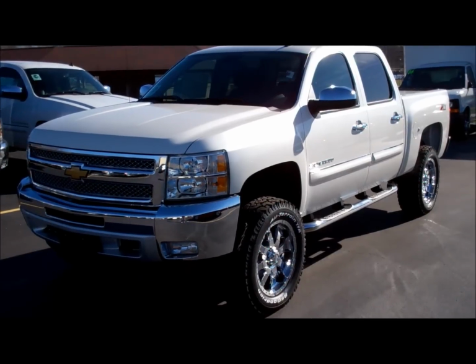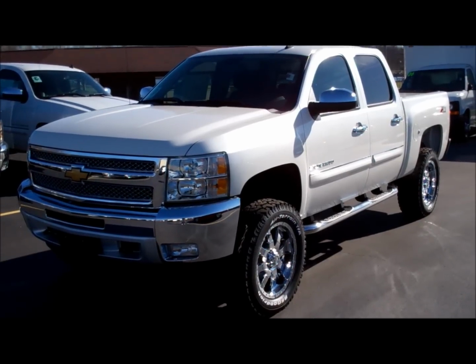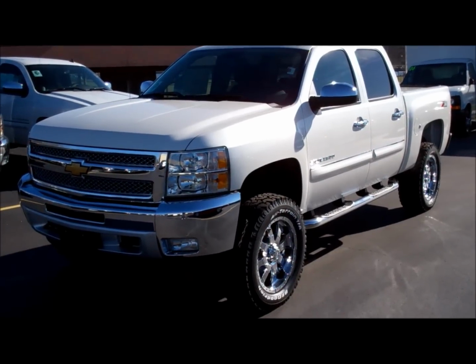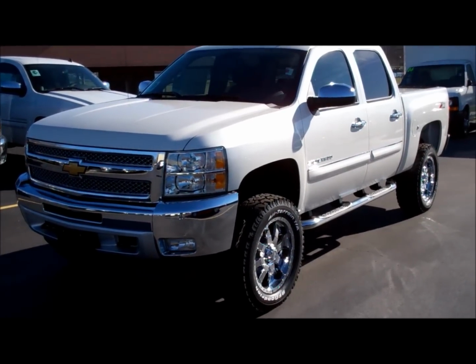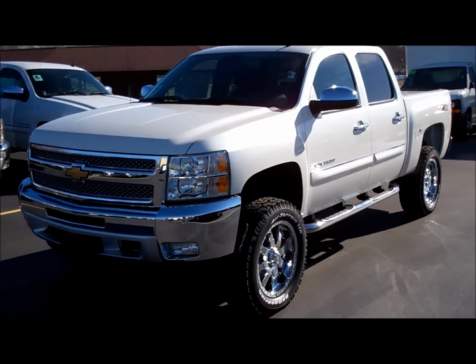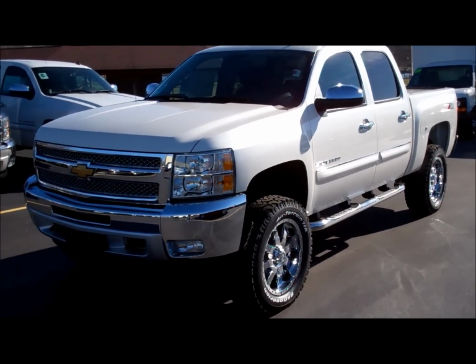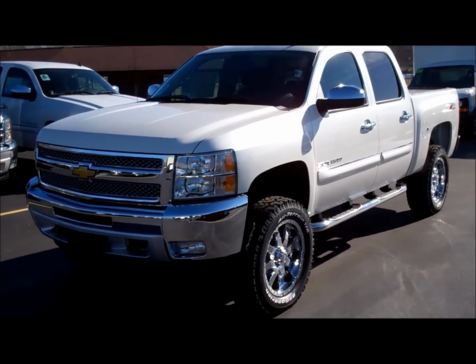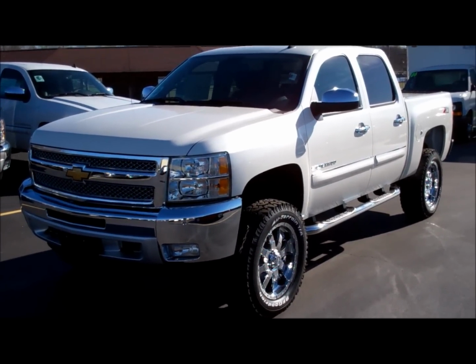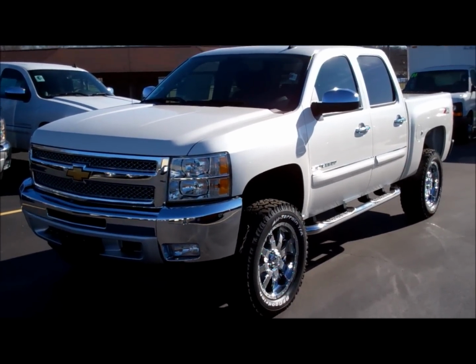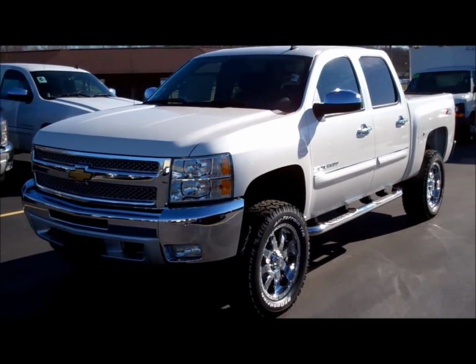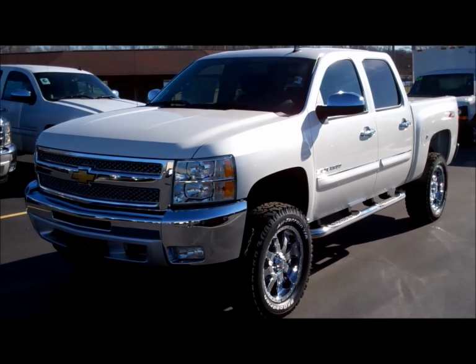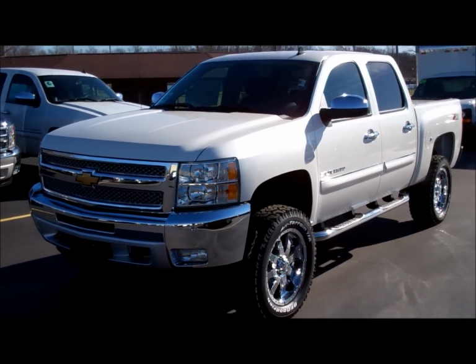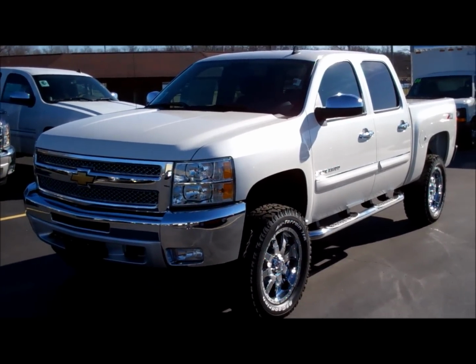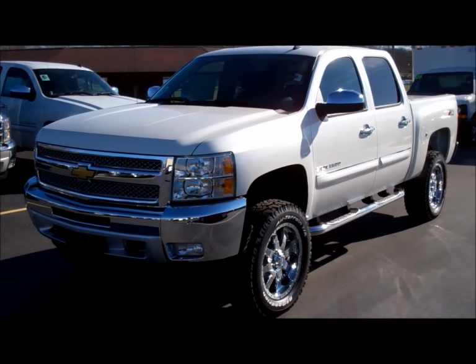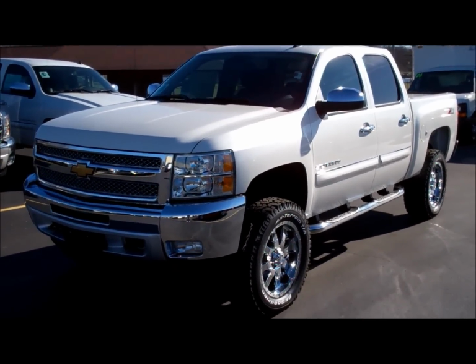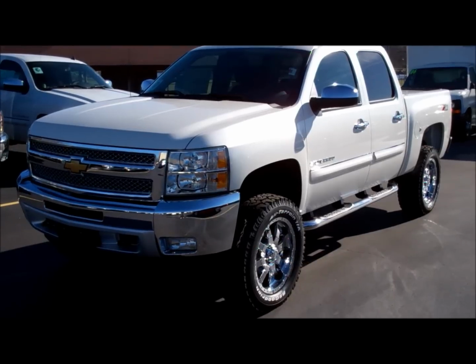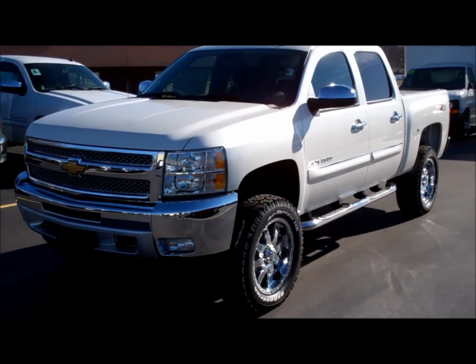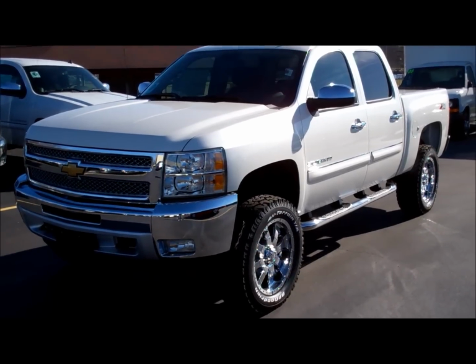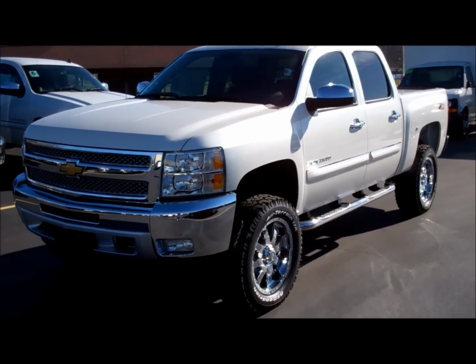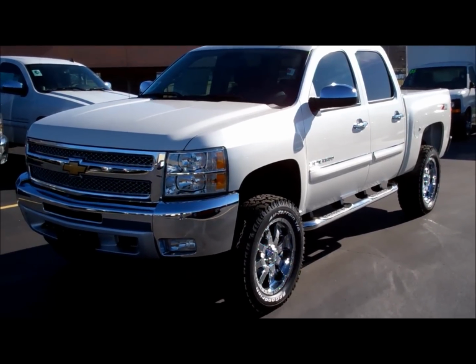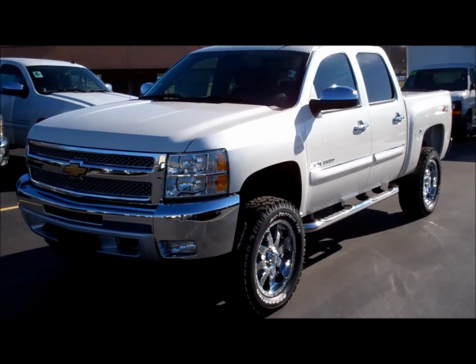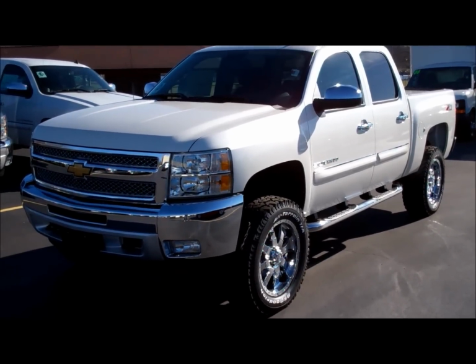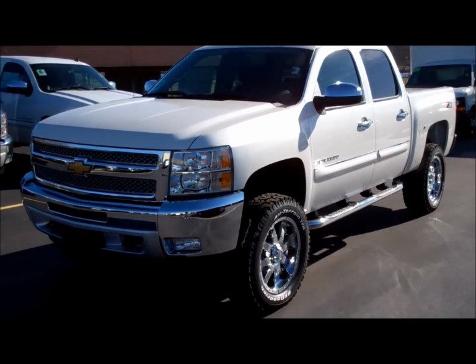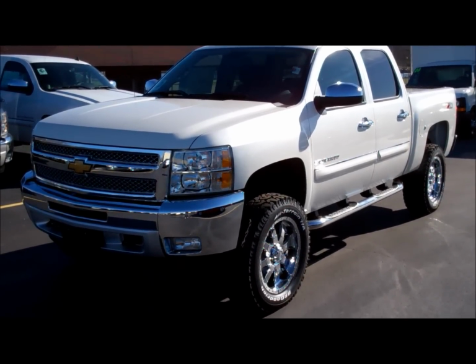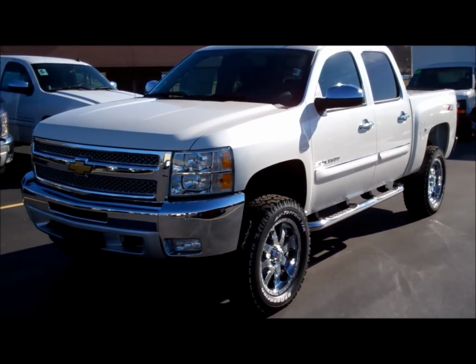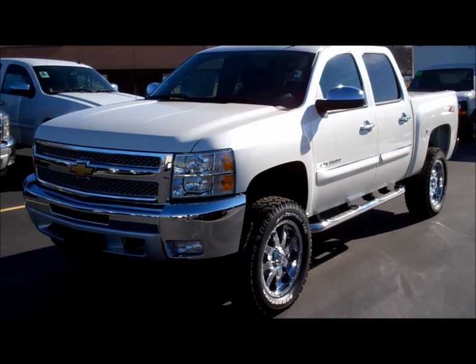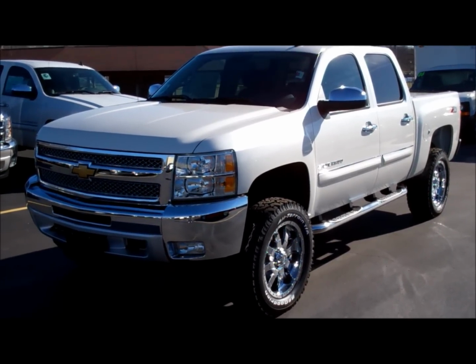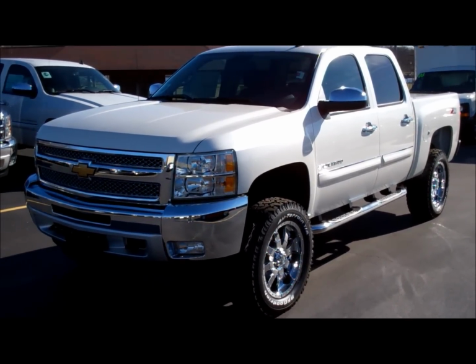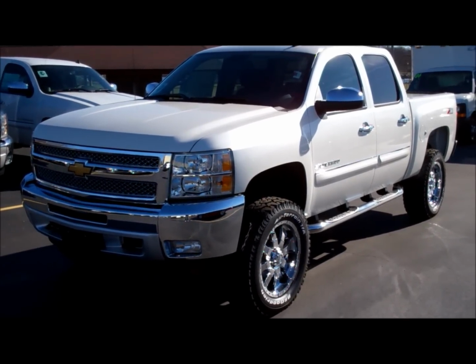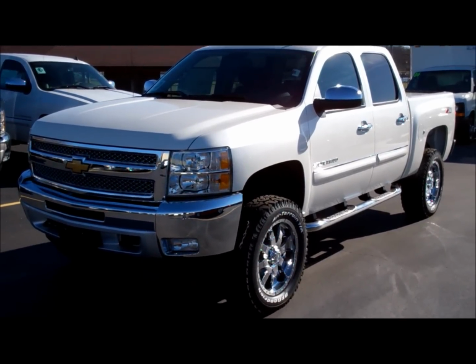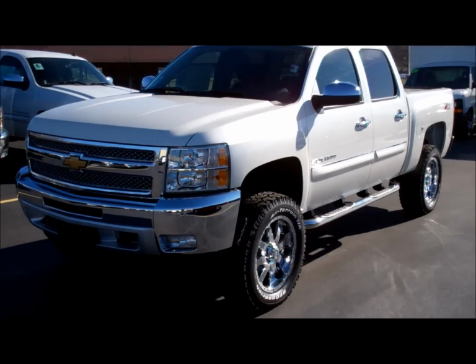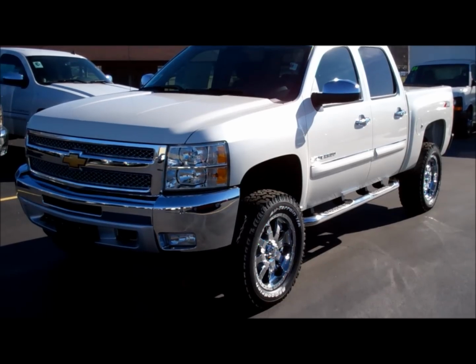Hey guys, another video, this time a 2012 Chevy Silverado that we've added a lift kit to. If this looks a lot like the other truck that I did a video on, it's because it's exactly the same, just we've added a few modifications to it.